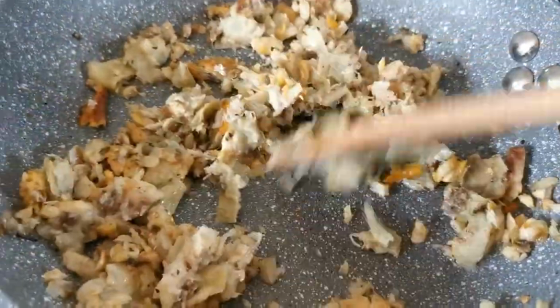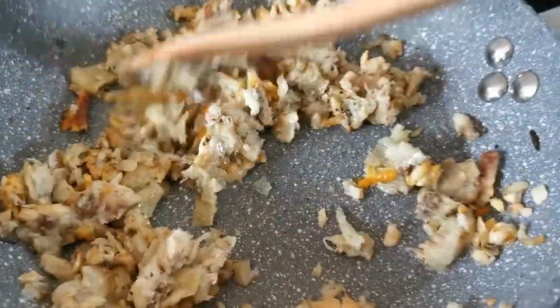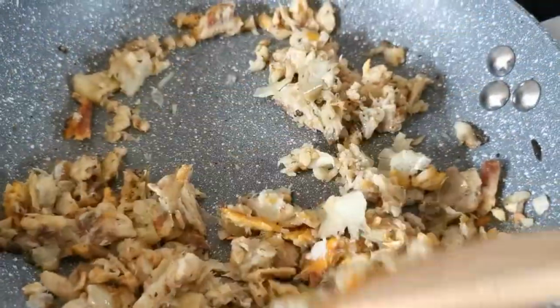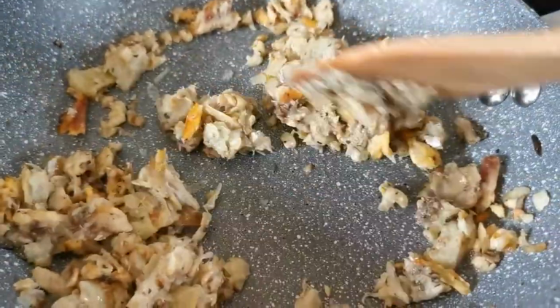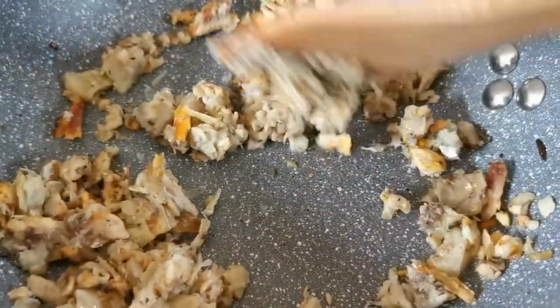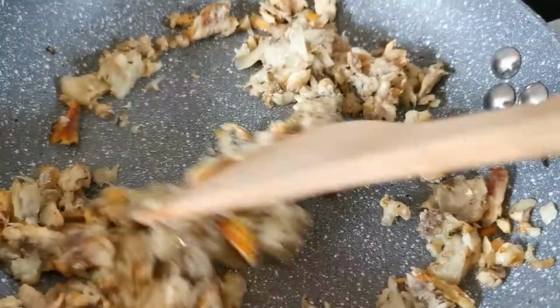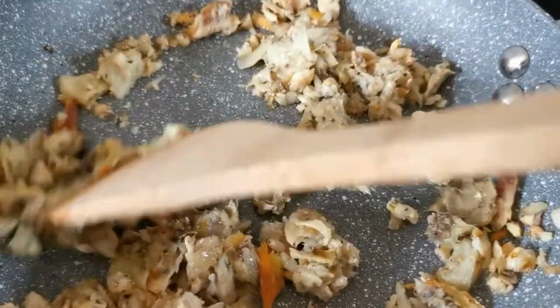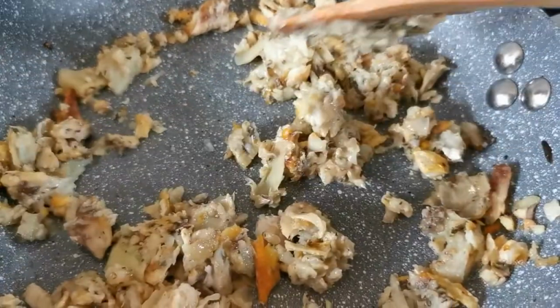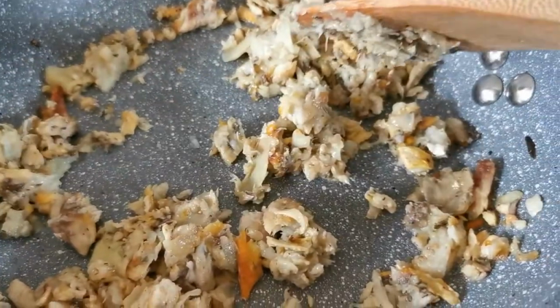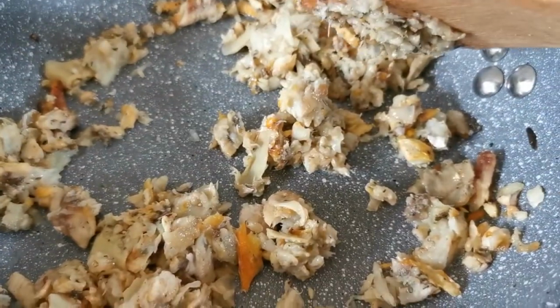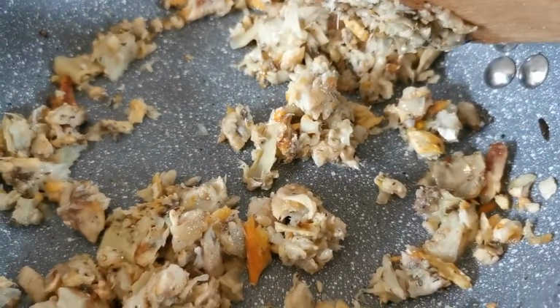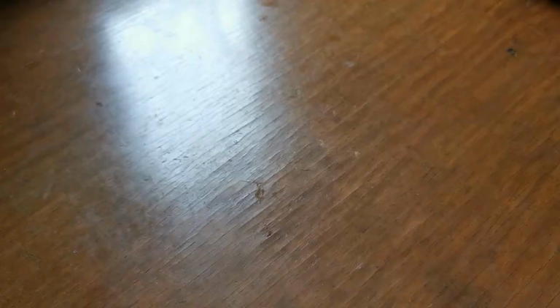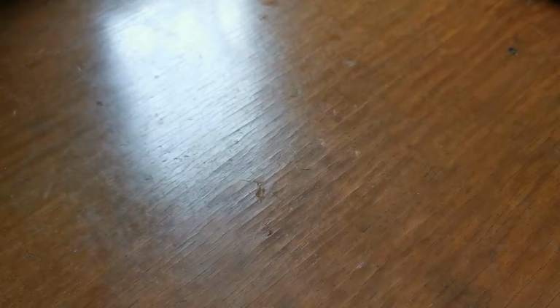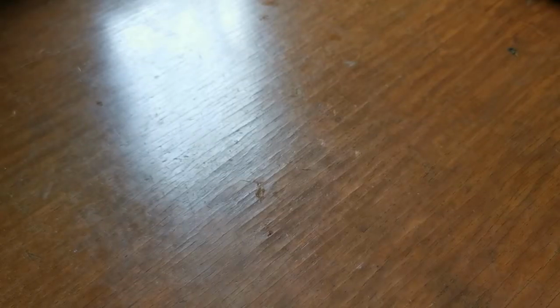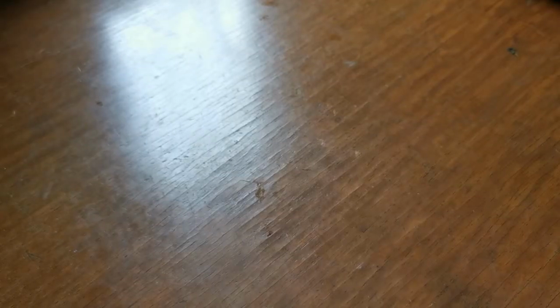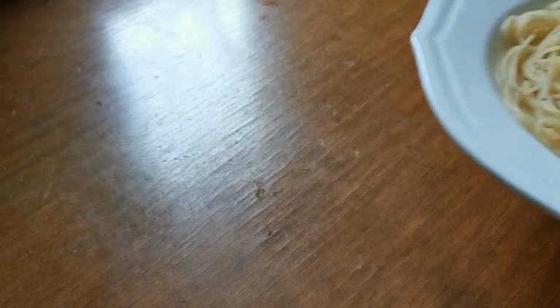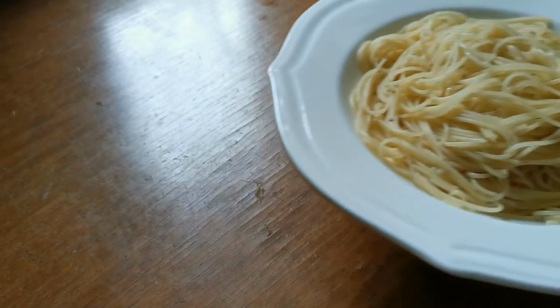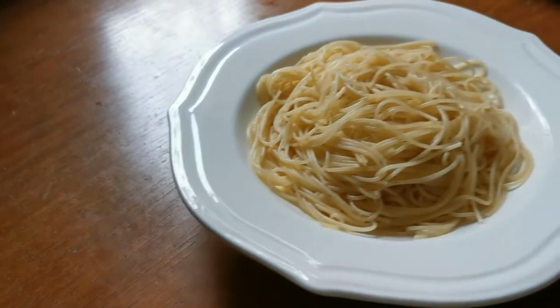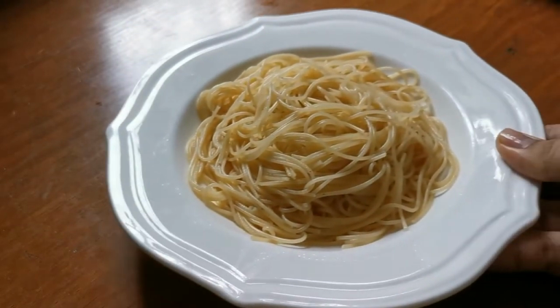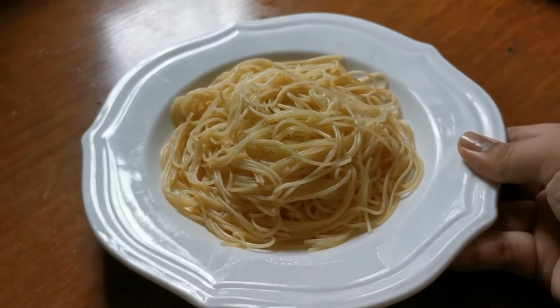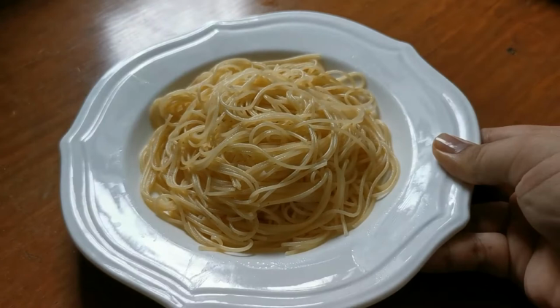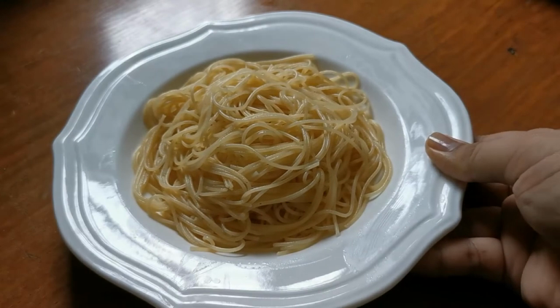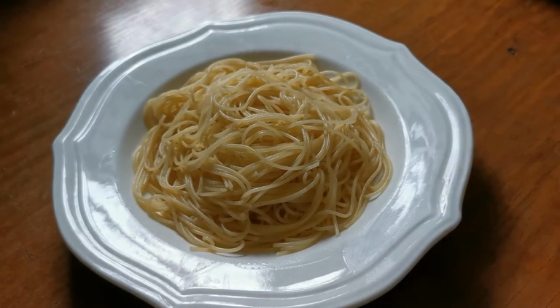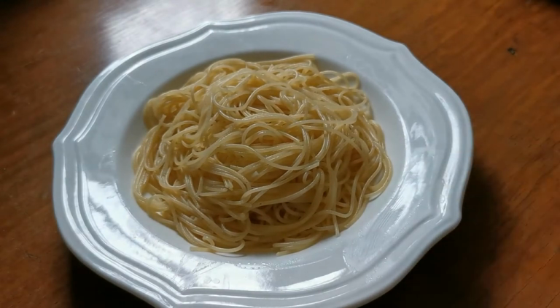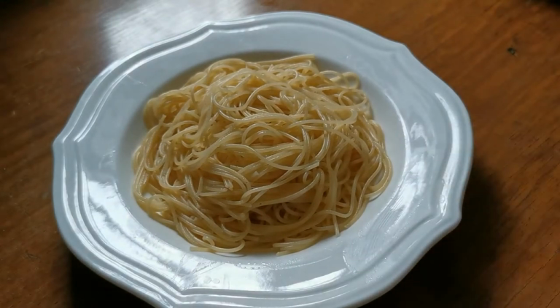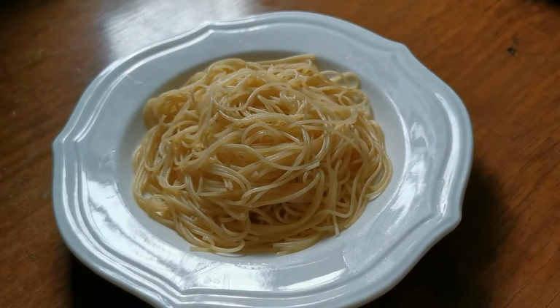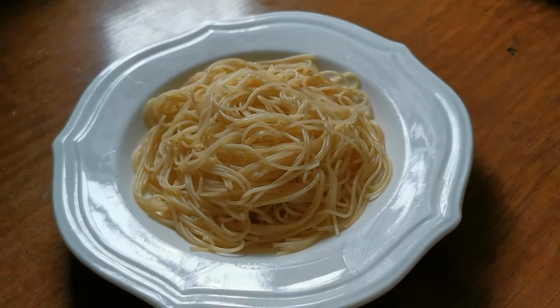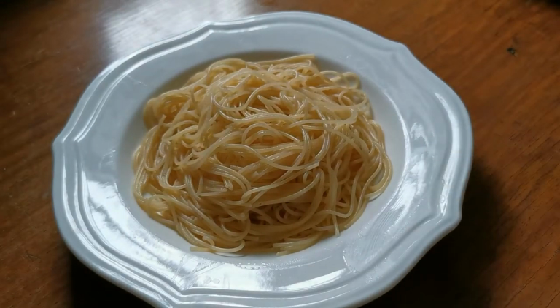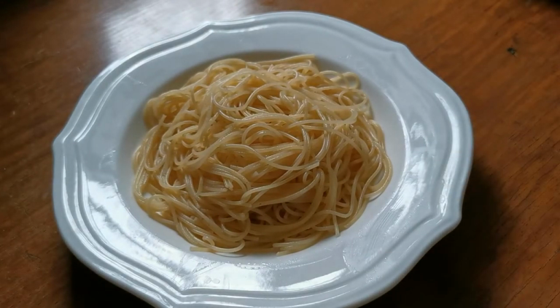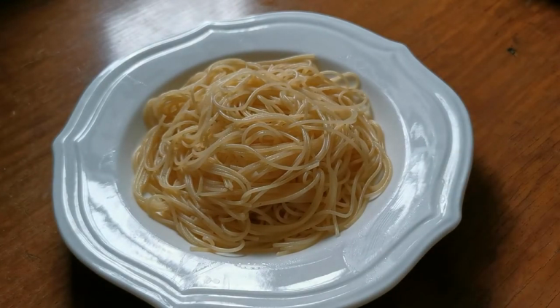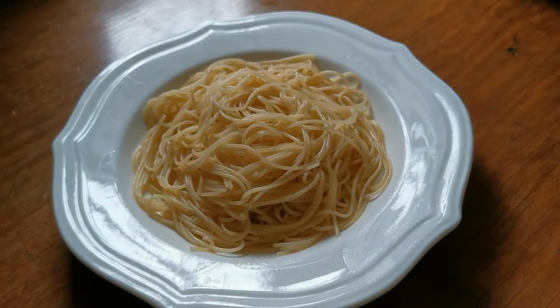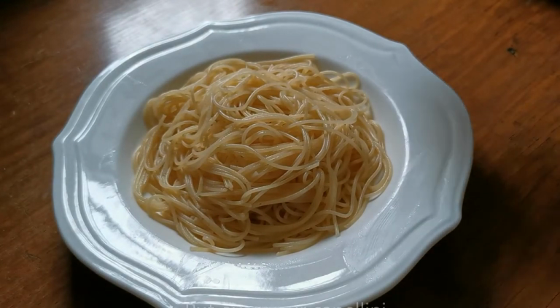I've used cappellini for my pasta and now we're topping it off with the sauce.